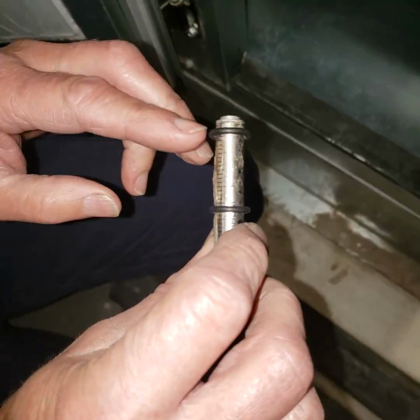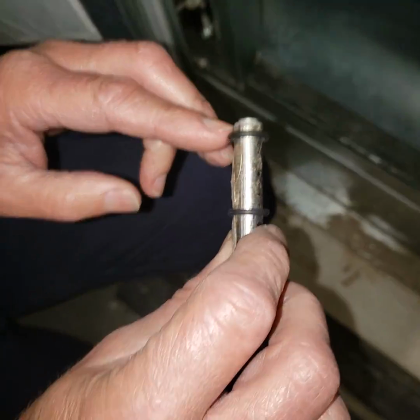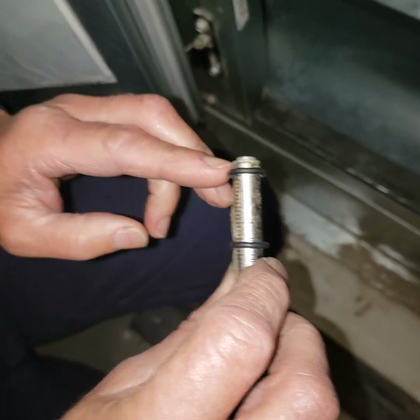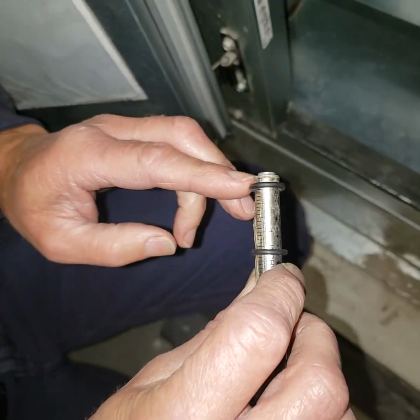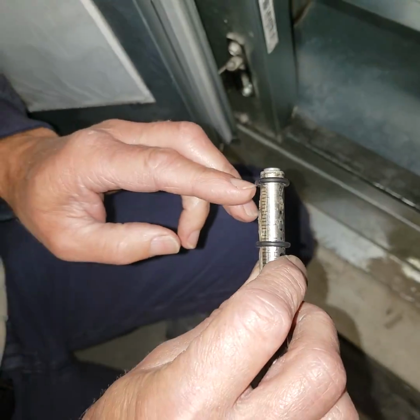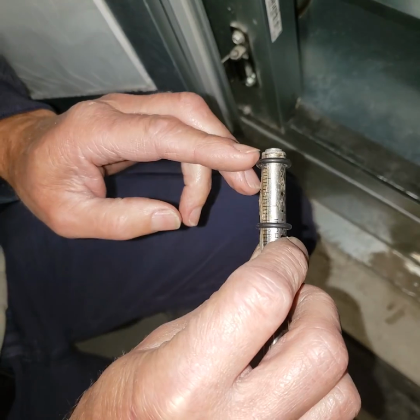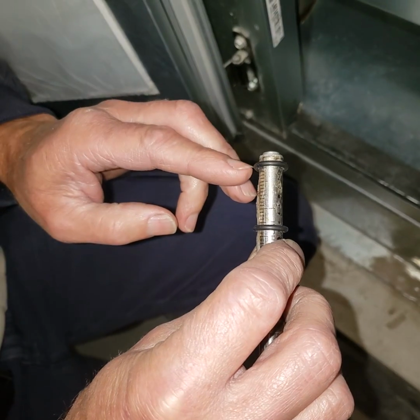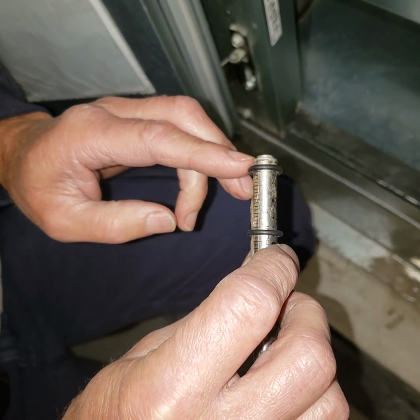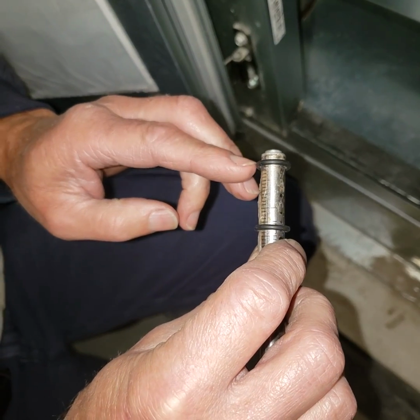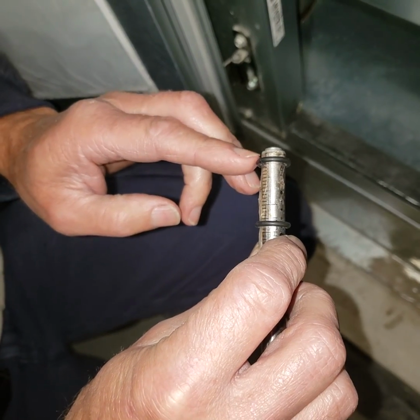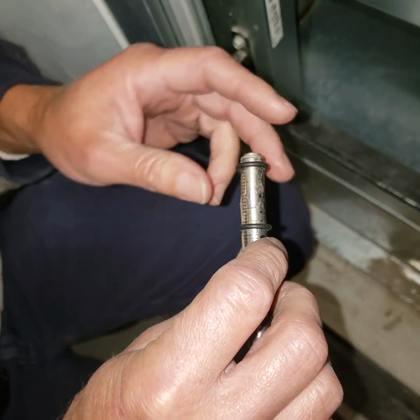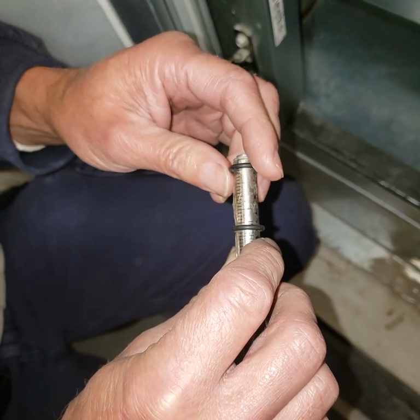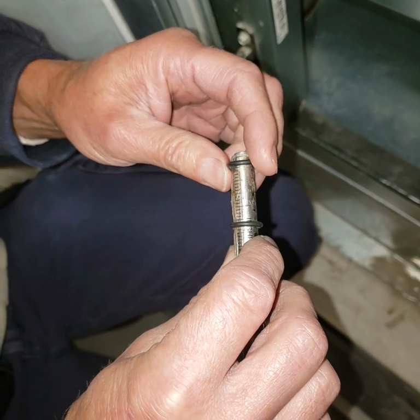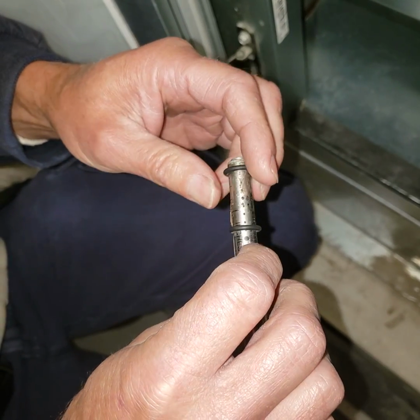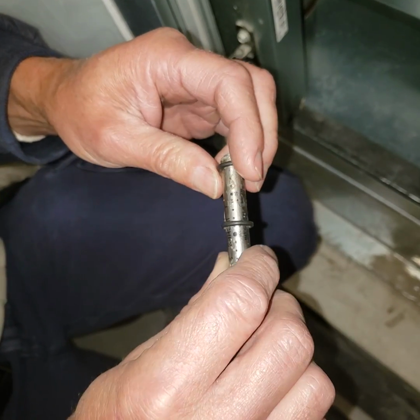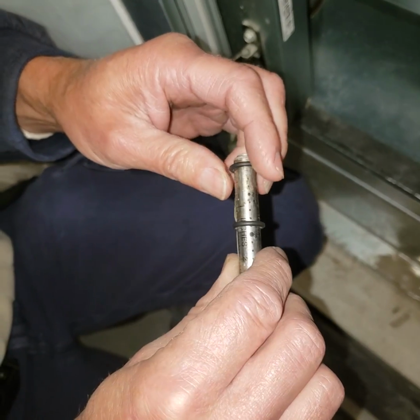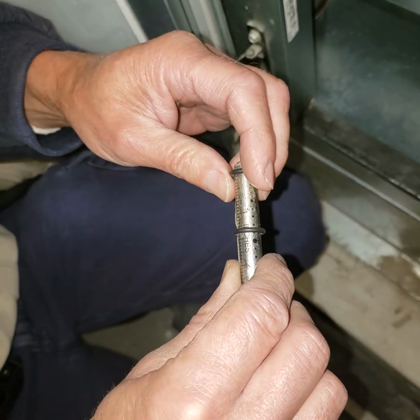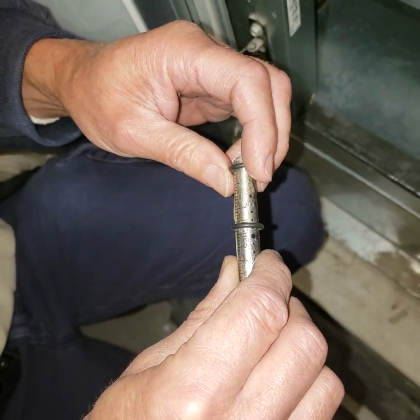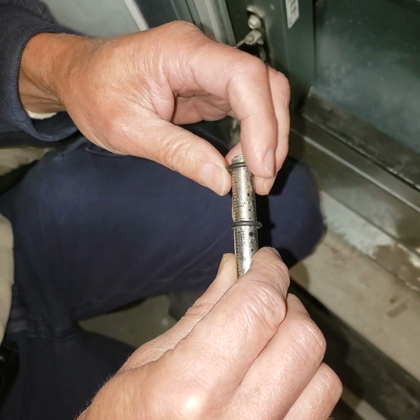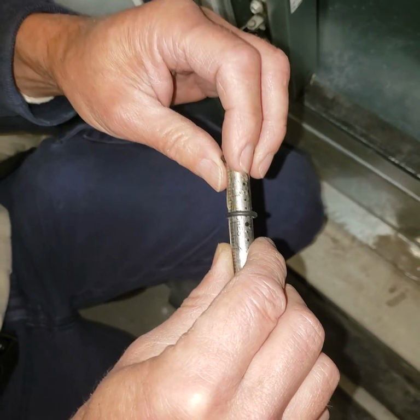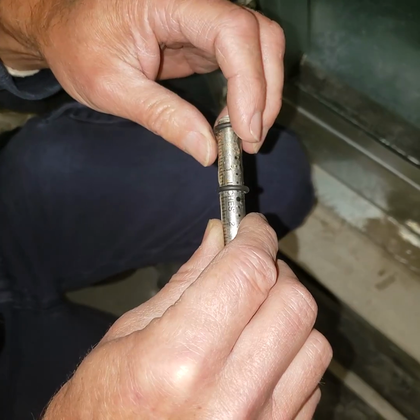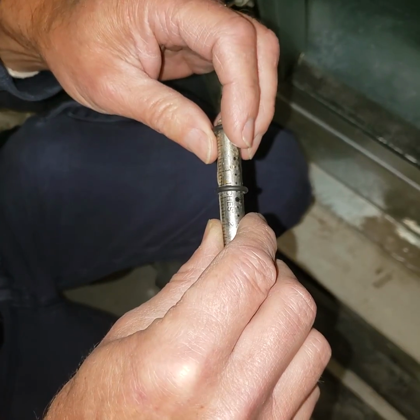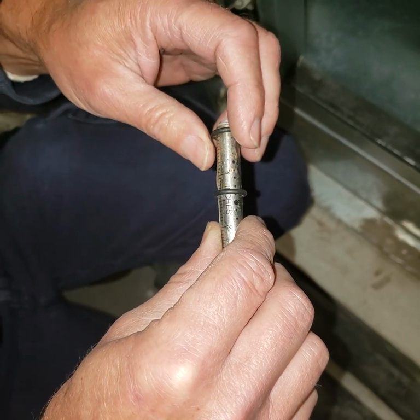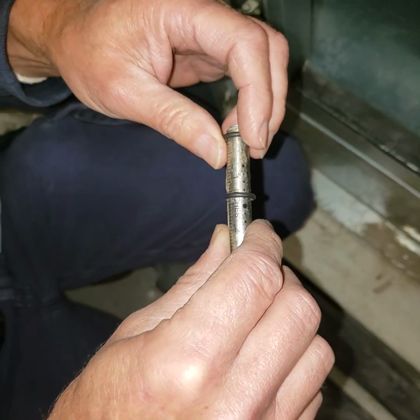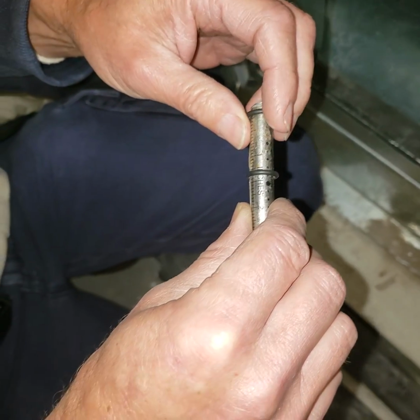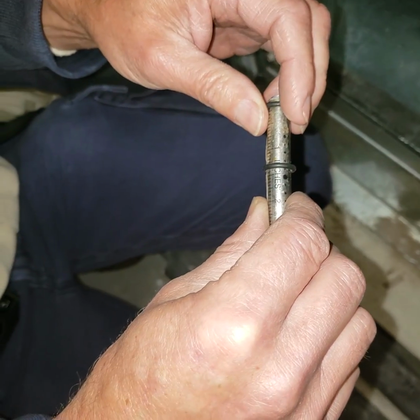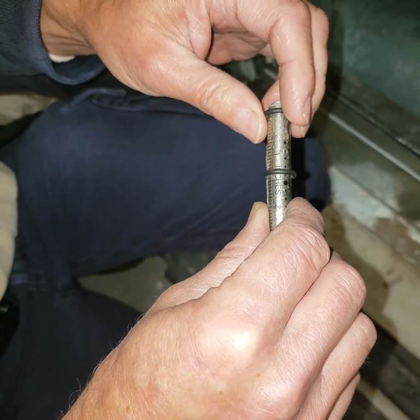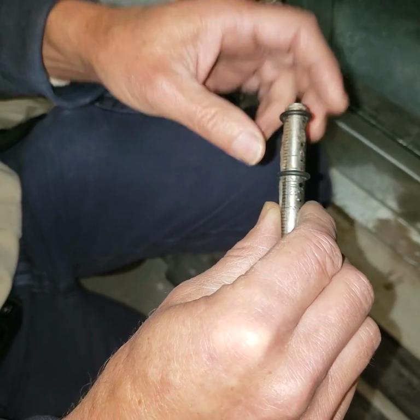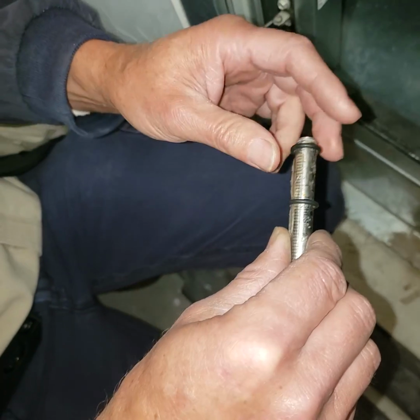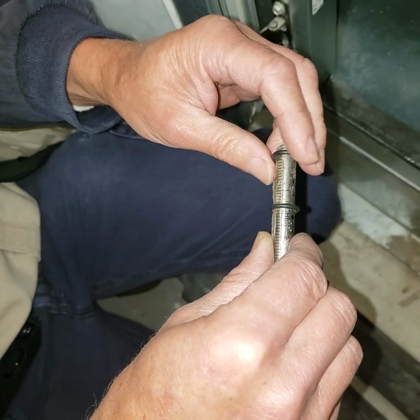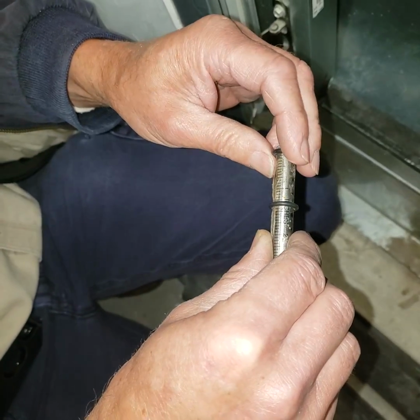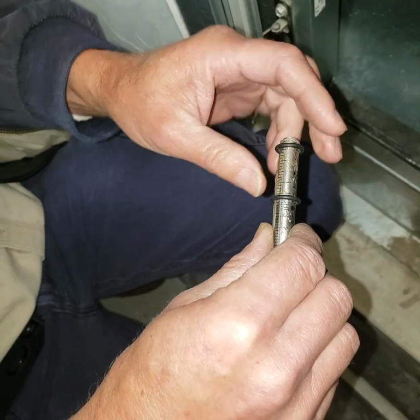You're measuring from here to here. An eighth of an inch is a hundred and twenty-five thousandths, so that's a little bit under.